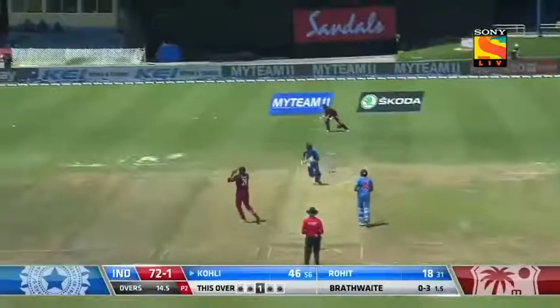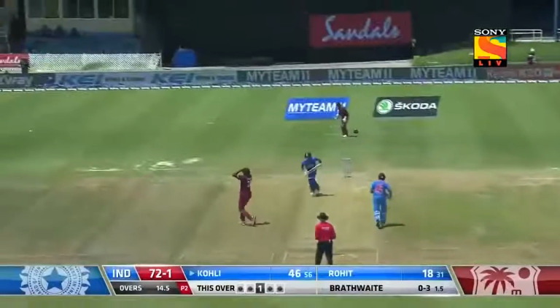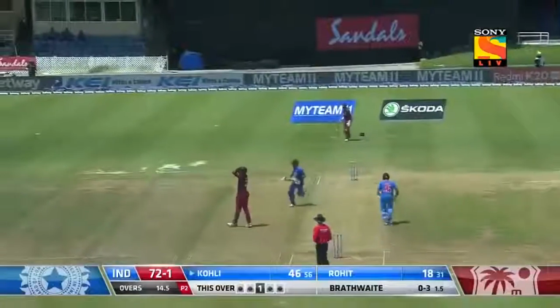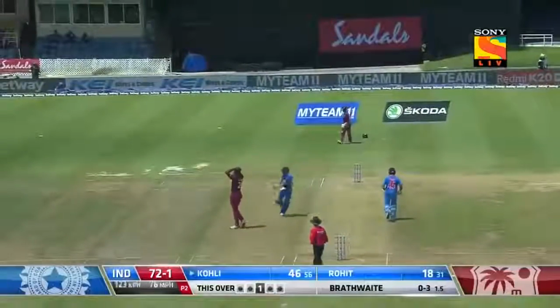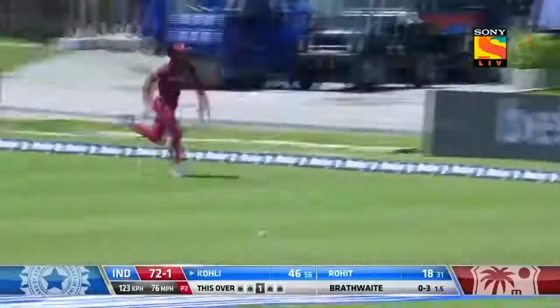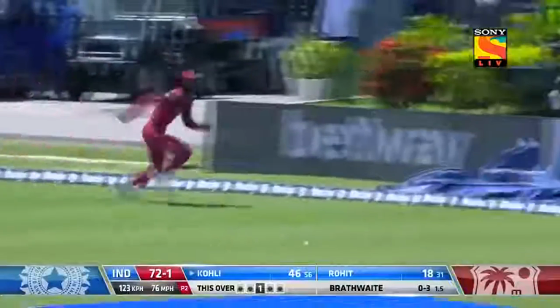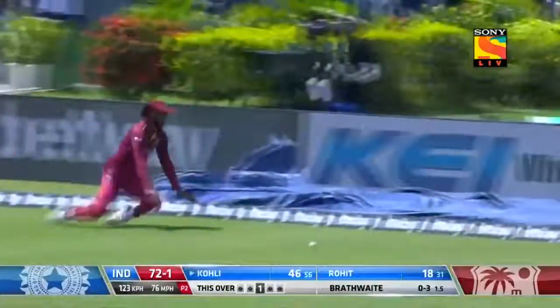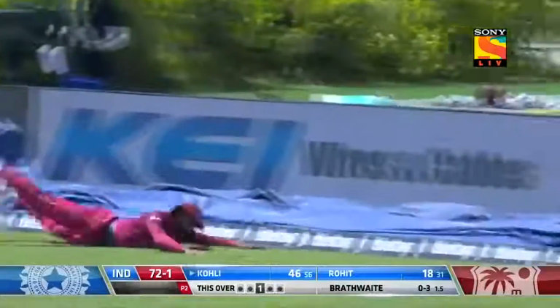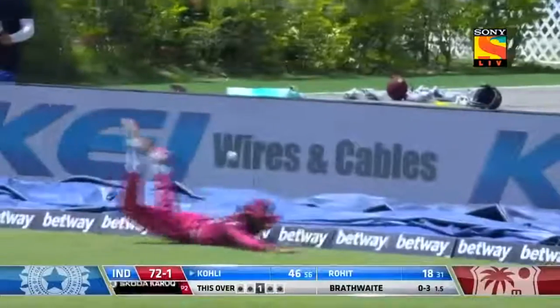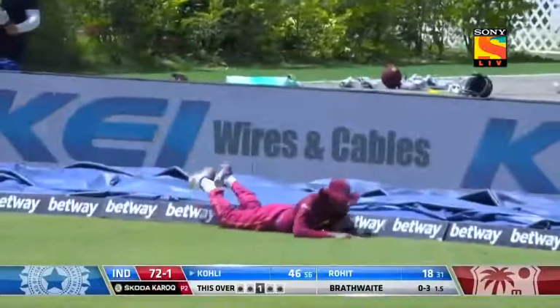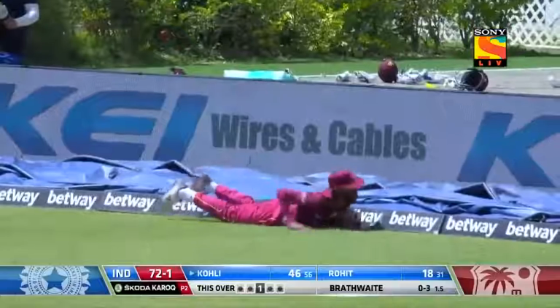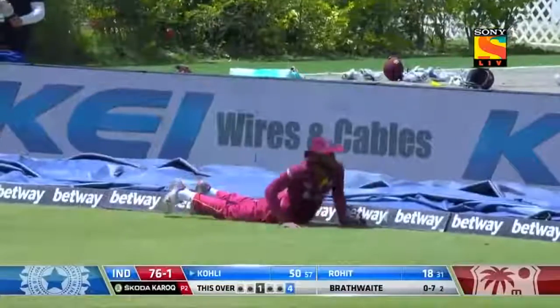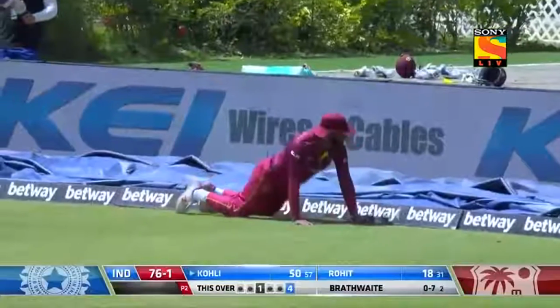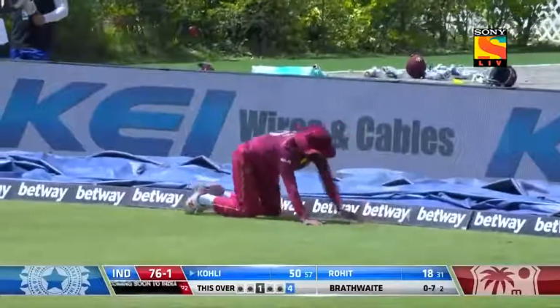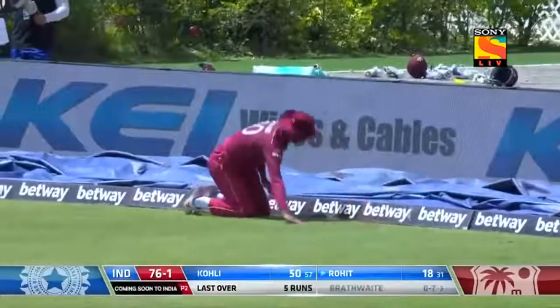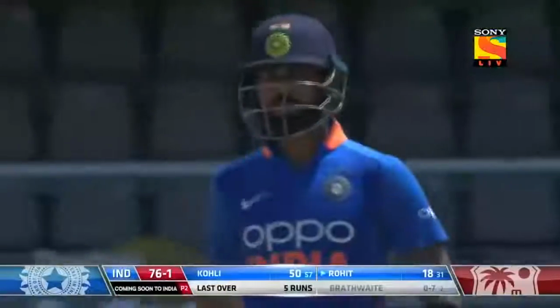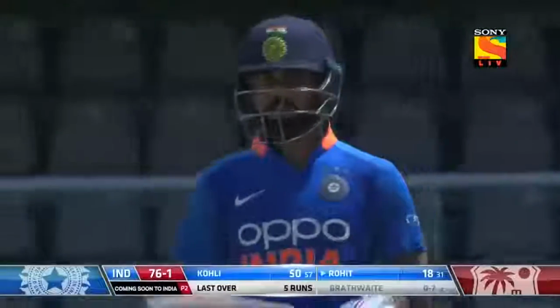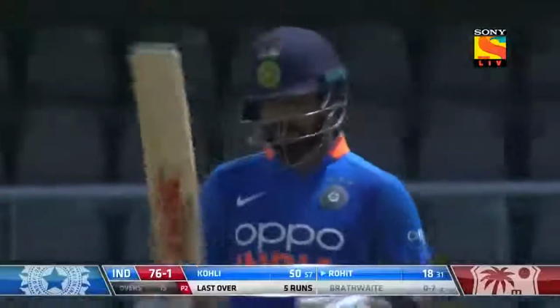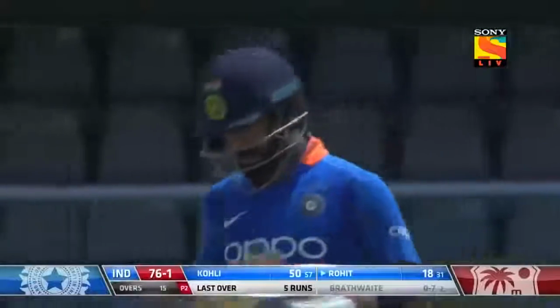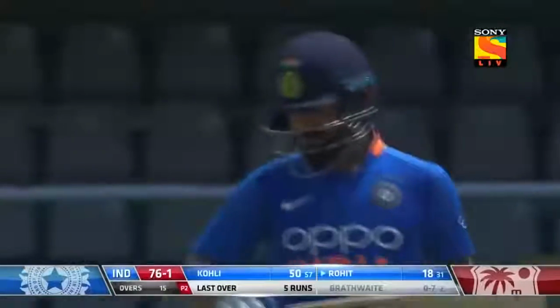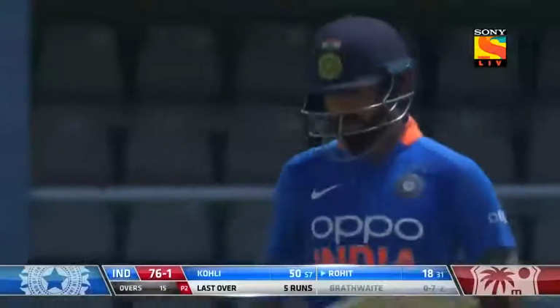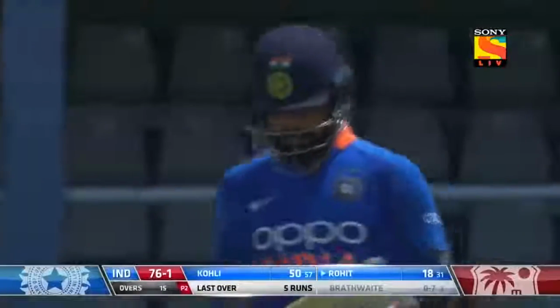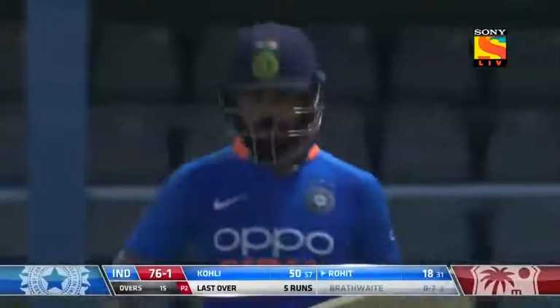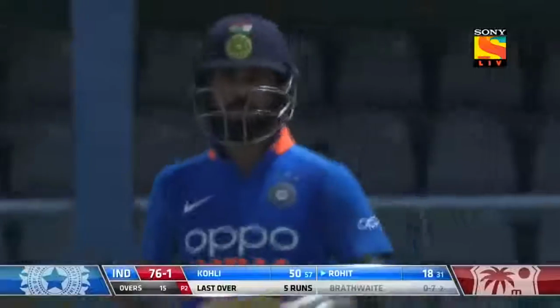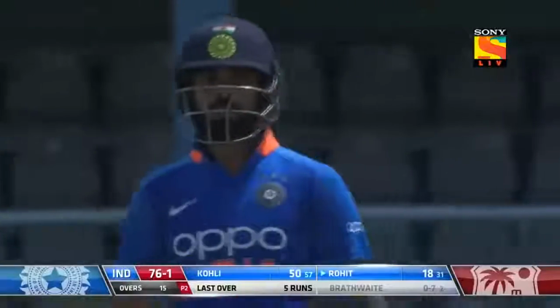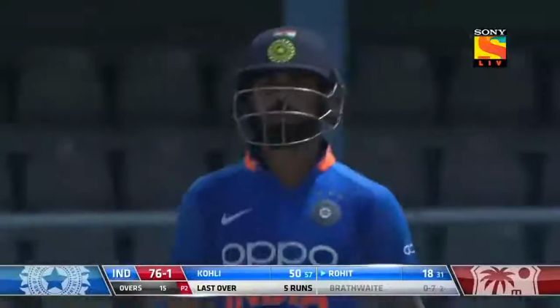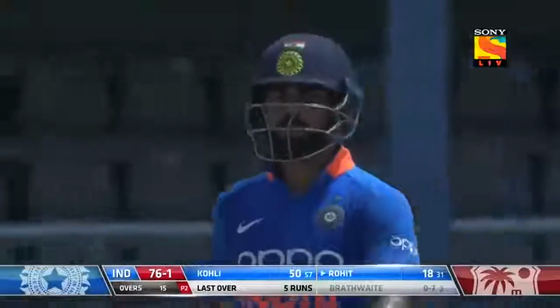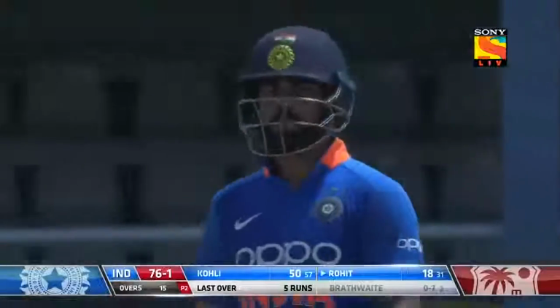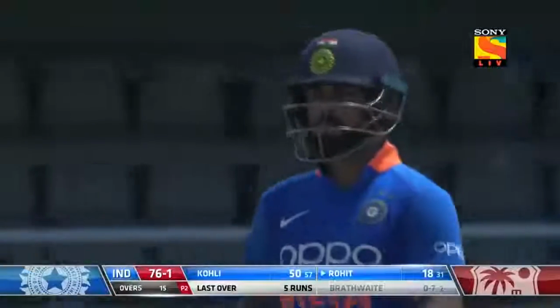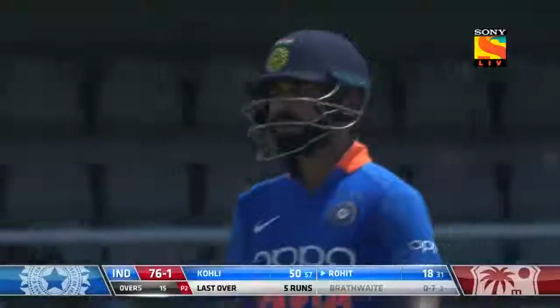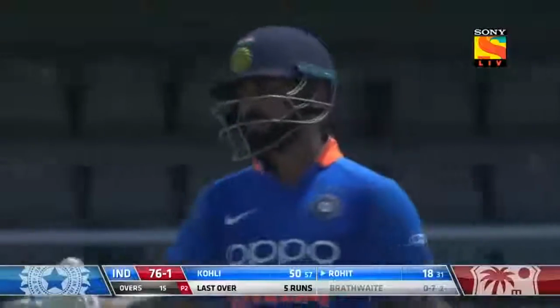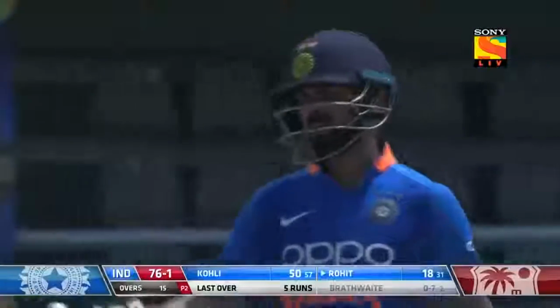Oh, edged to — wait, purposely I think — for Virat Kohli, that brings up his 50! Fifty by Virat Kohli off 57 balls and takes India to 76 for one.